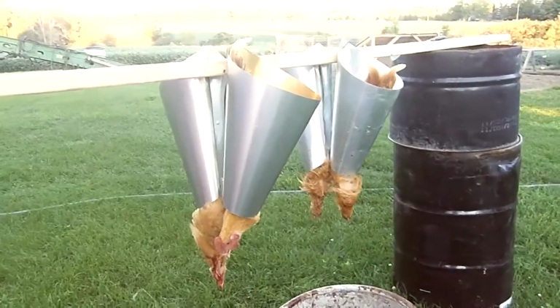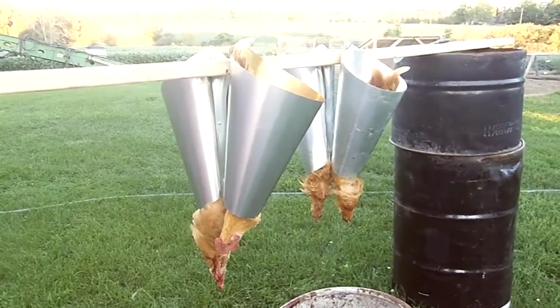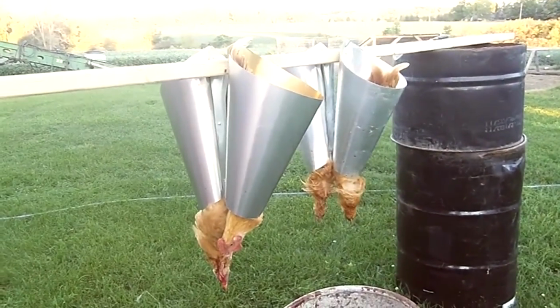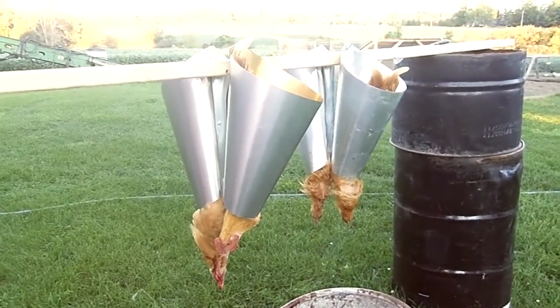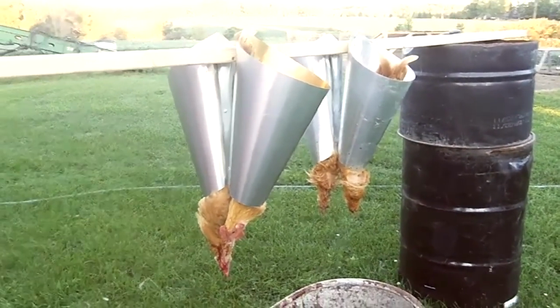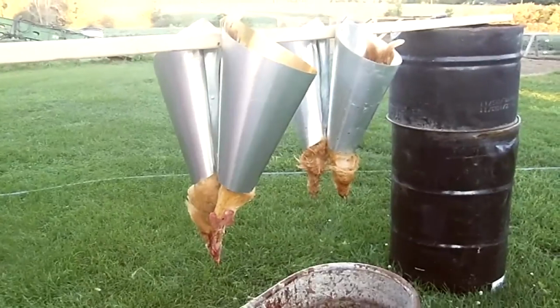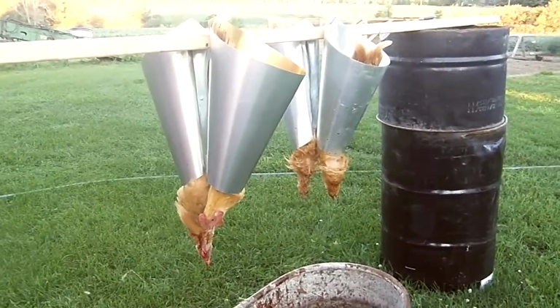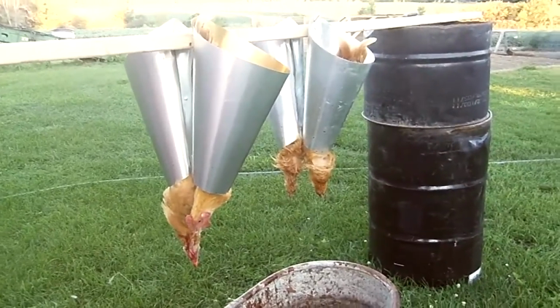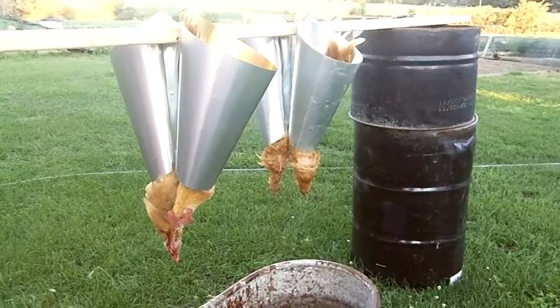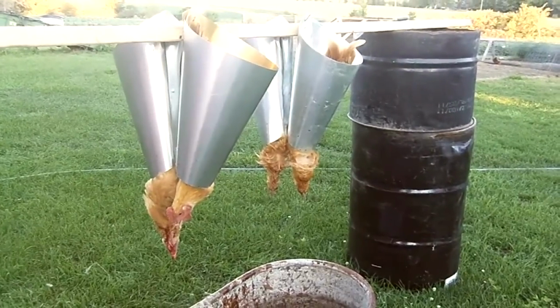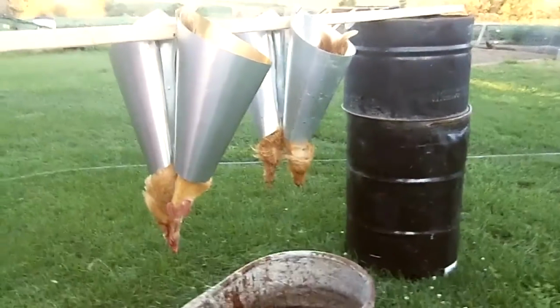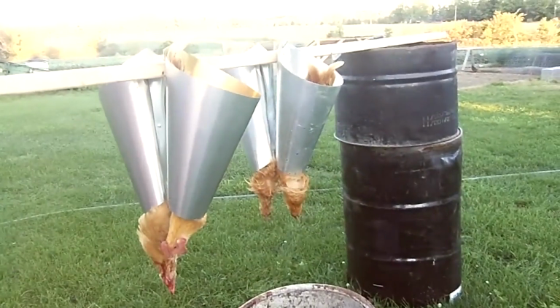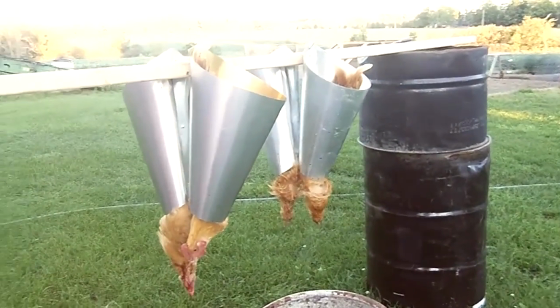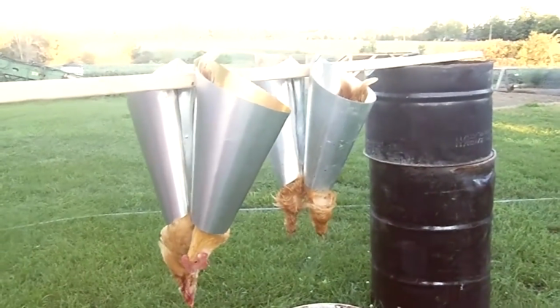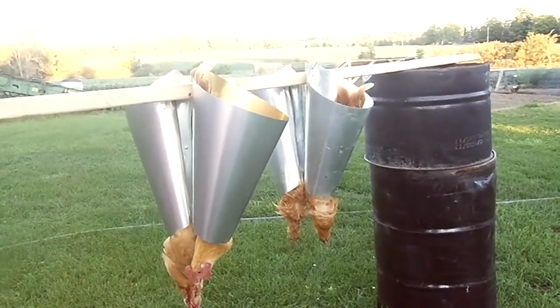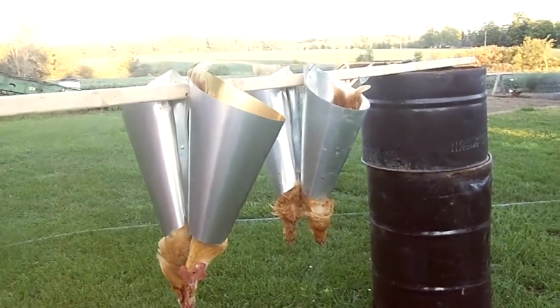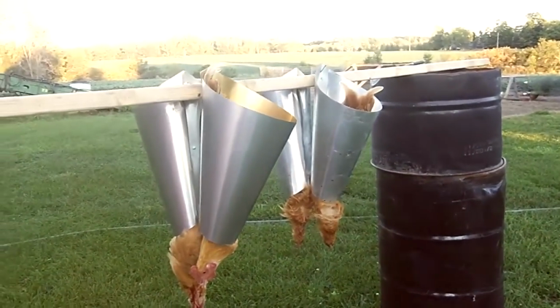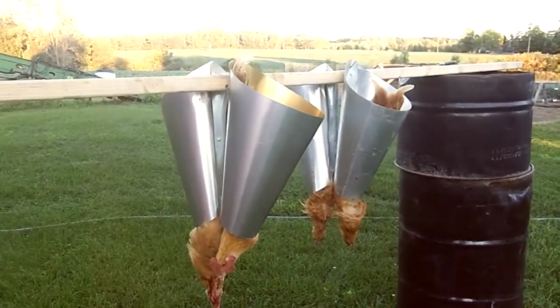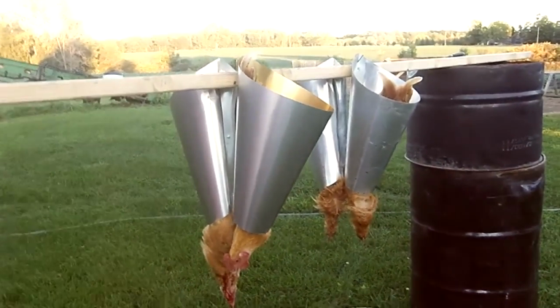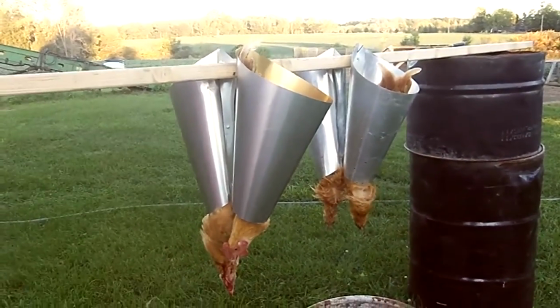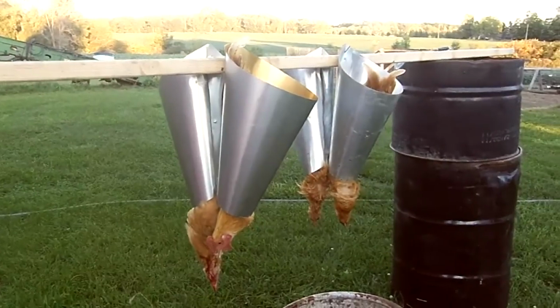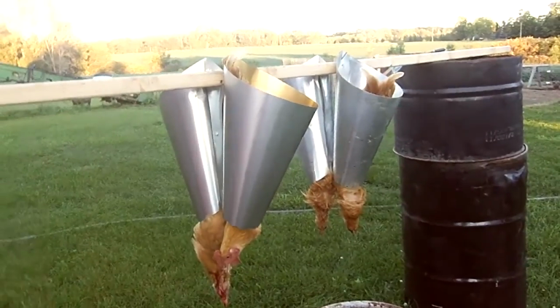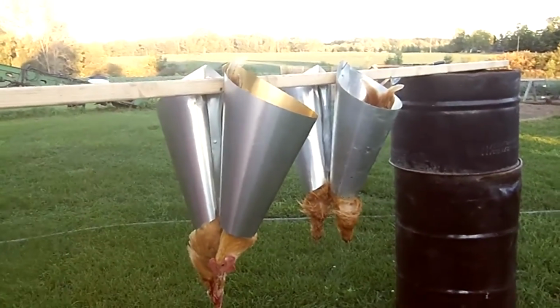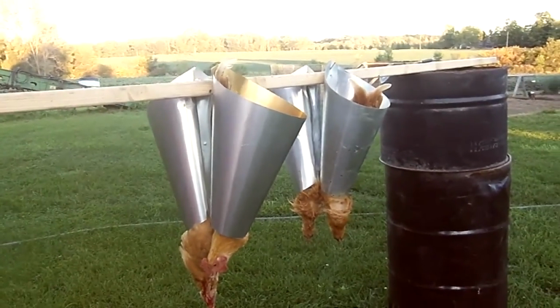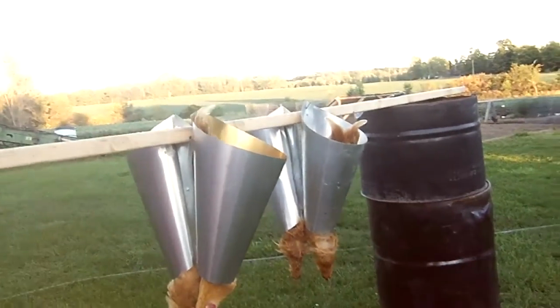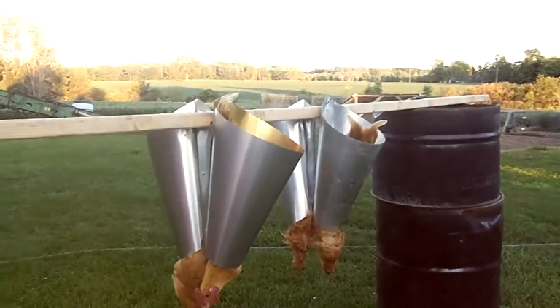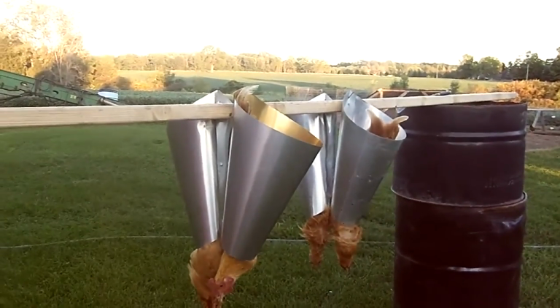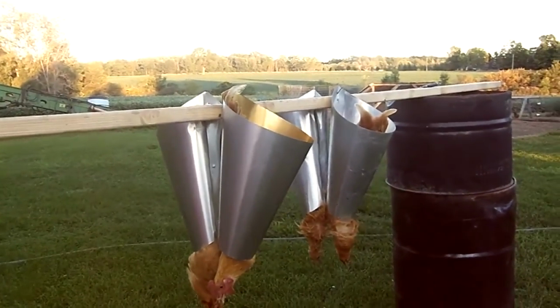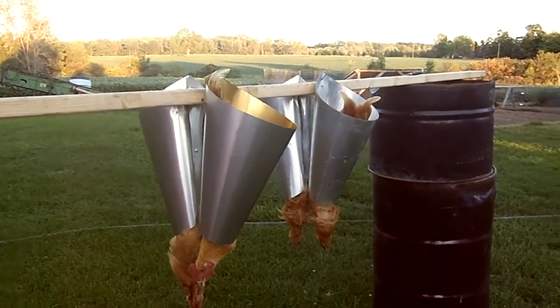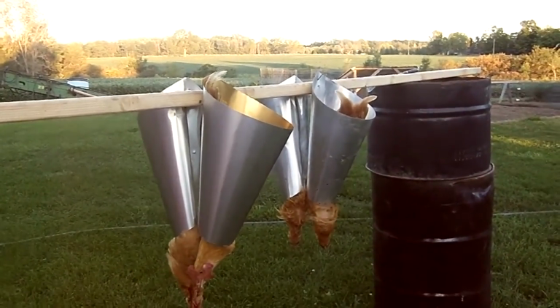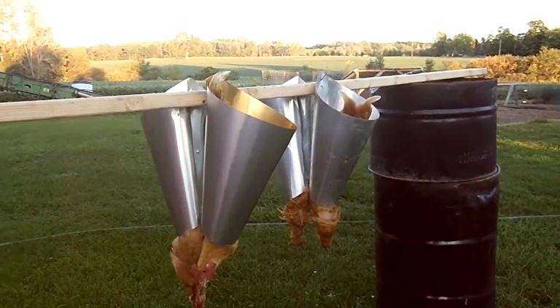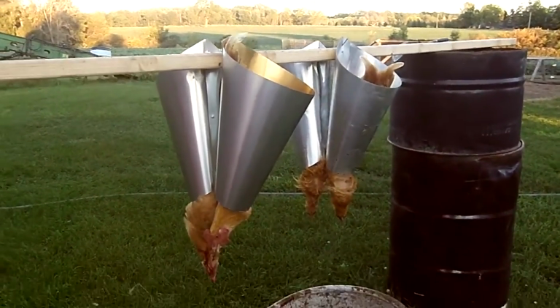Hi everyone! Today we are doing chicken processing and I wanted to show you our setup. It's pretty simple. We try to keep it pretty basic and we want to be able to do it in a way that we aren't having to rely on too much electricity.